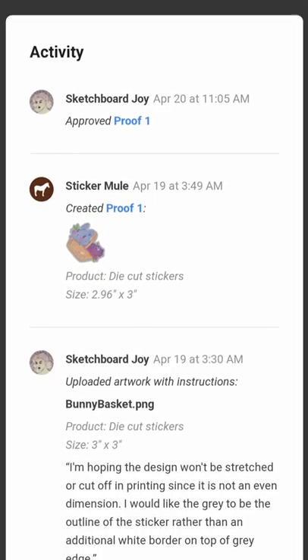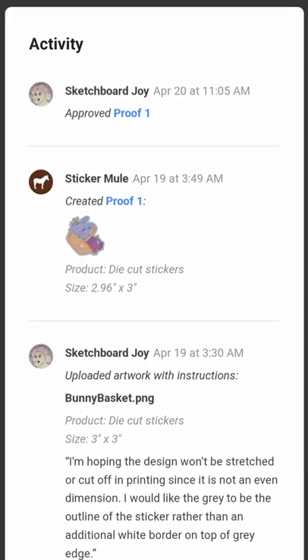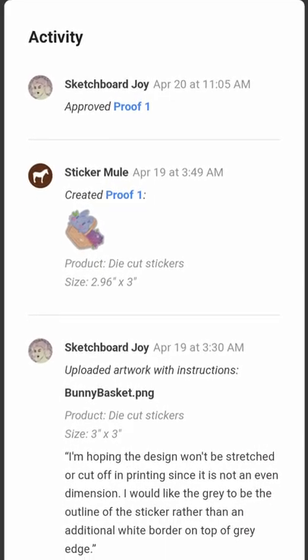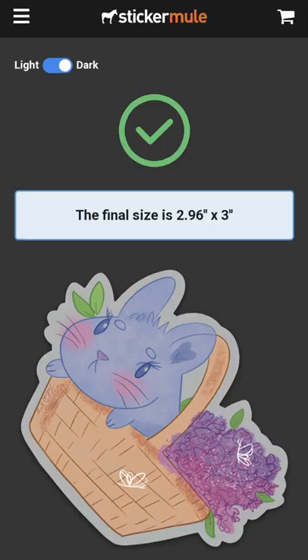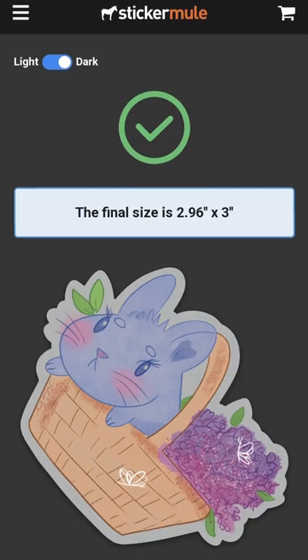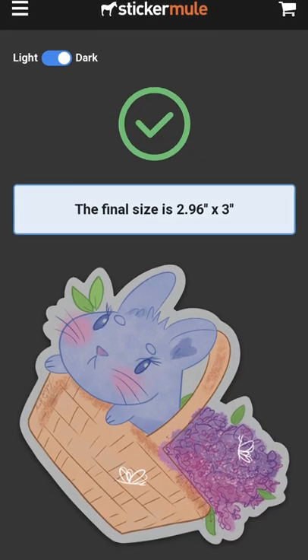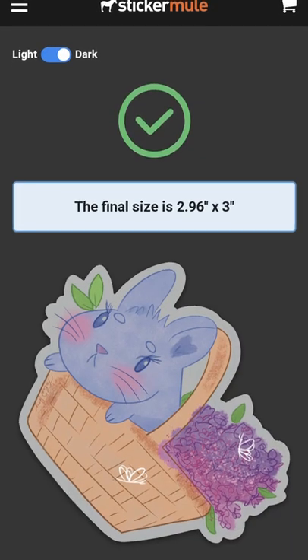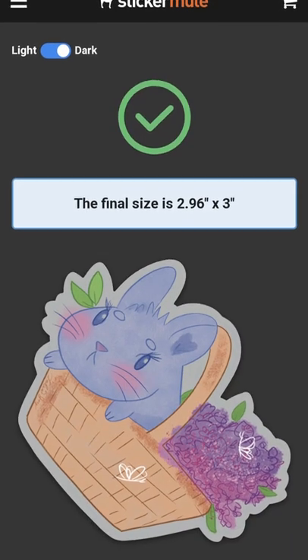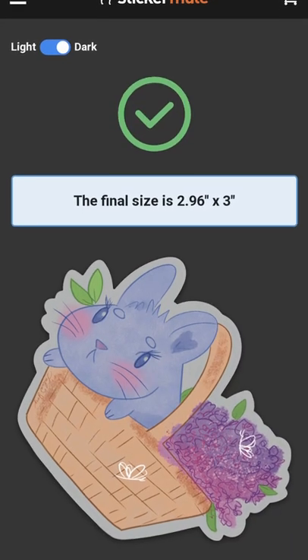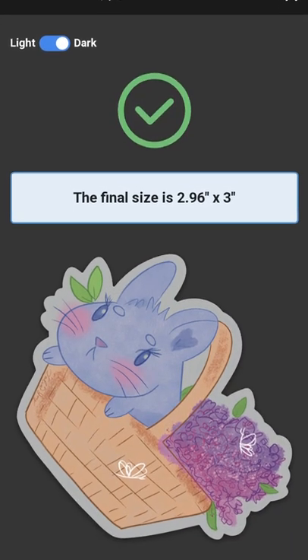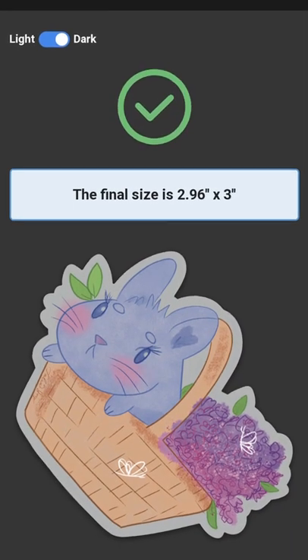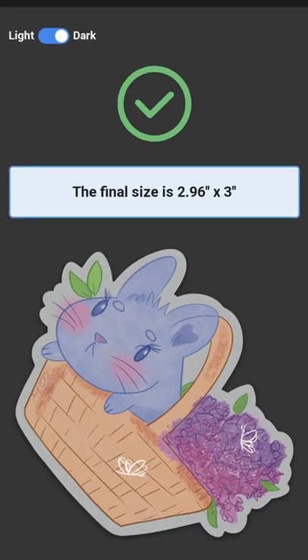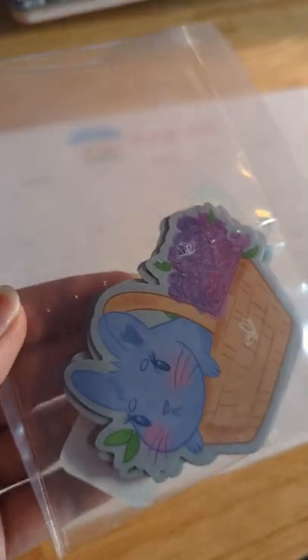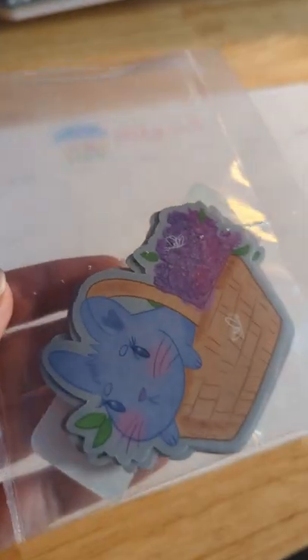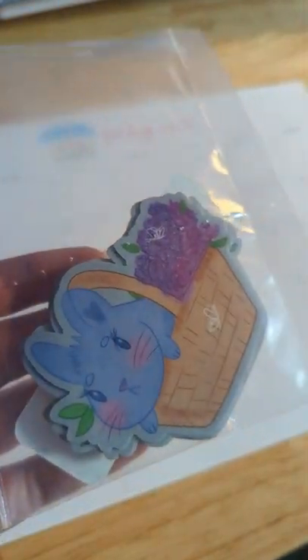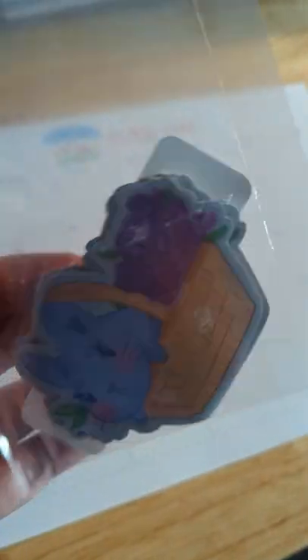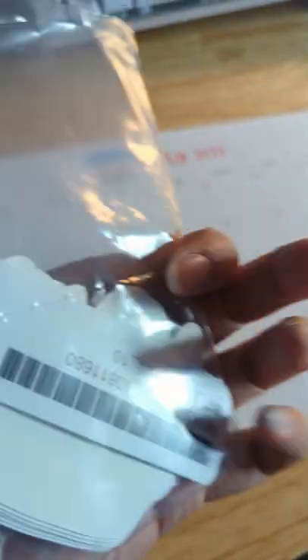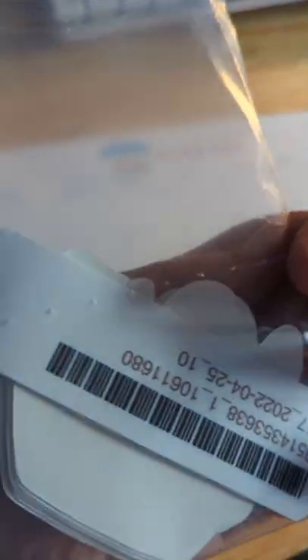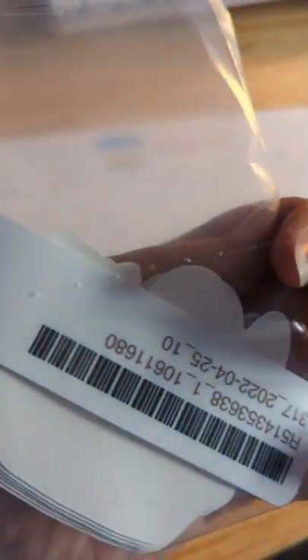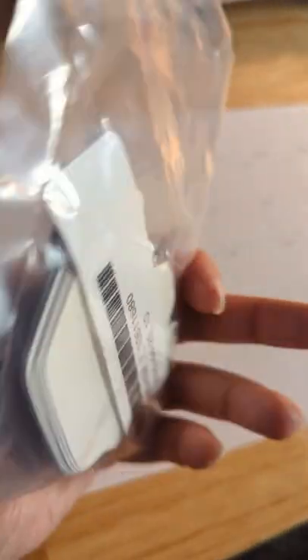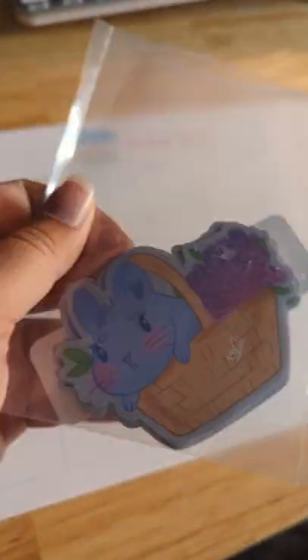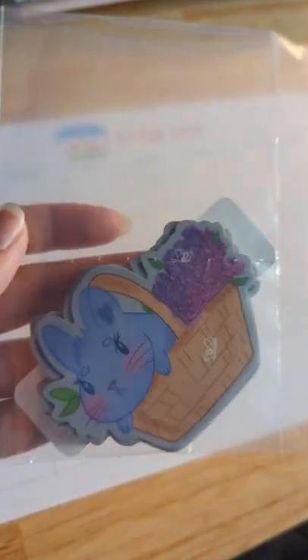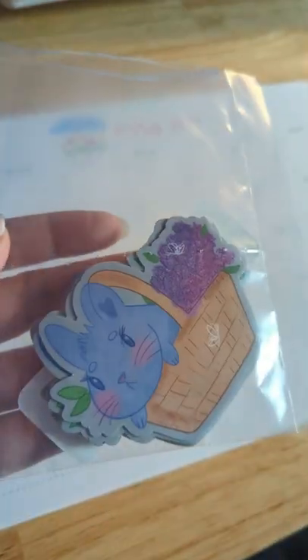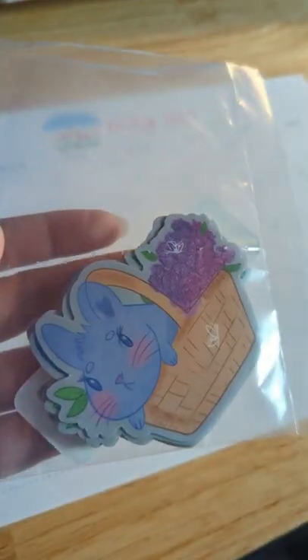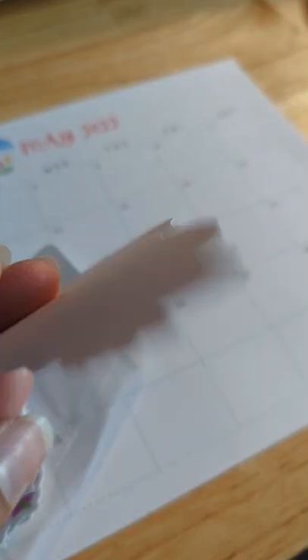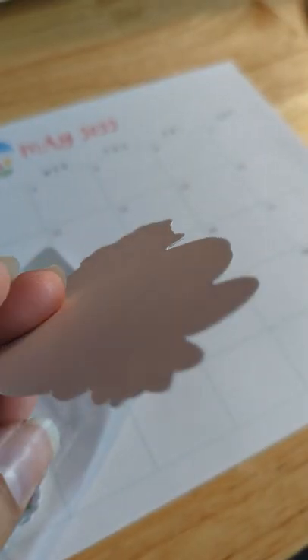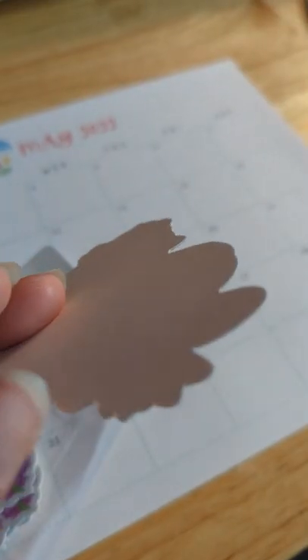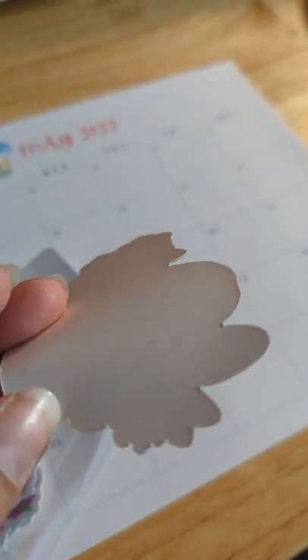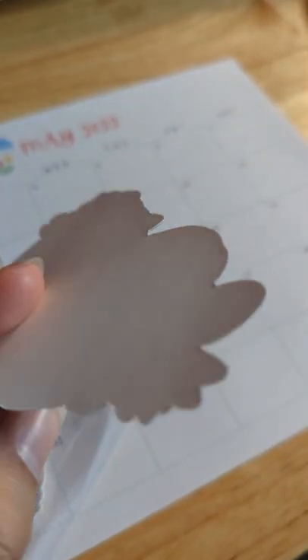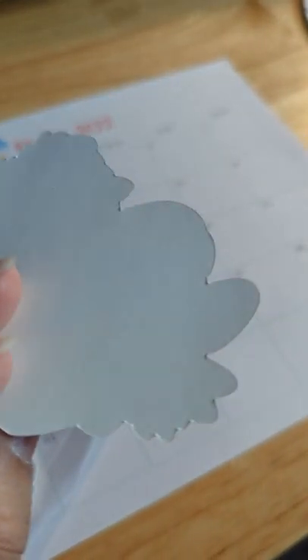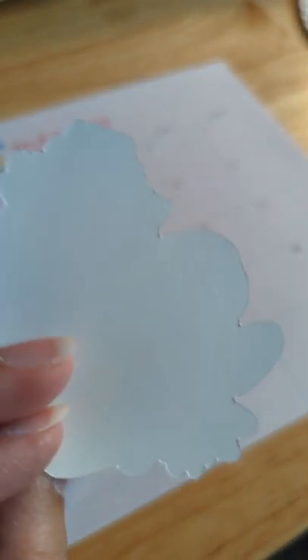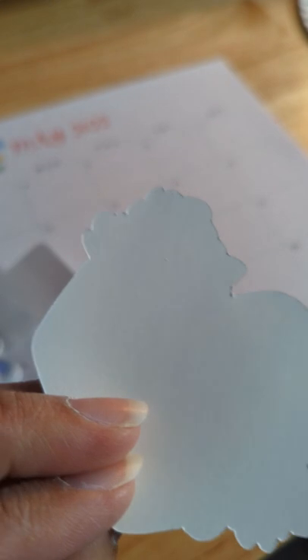I approved the proof the next day. They rounded out my bunny whiskers, which I liked. It took me six days to get in the mail, and they sent me 12 instead of 10, which is pretty cool.